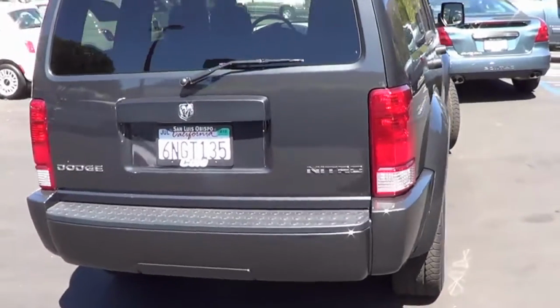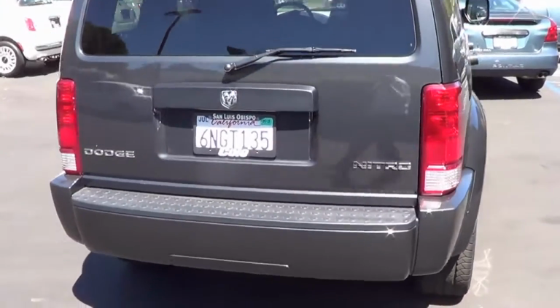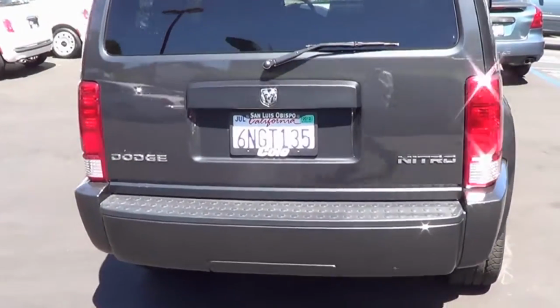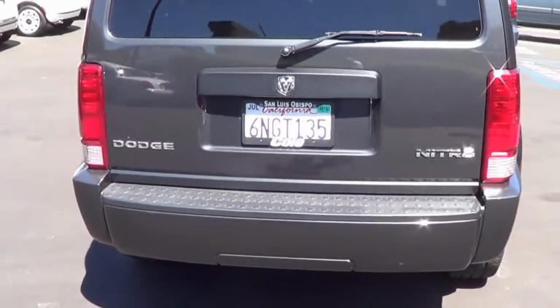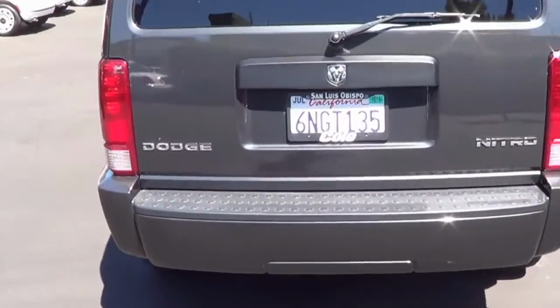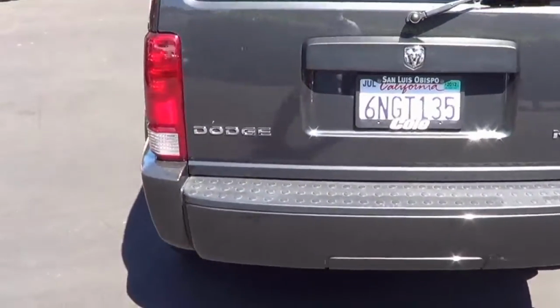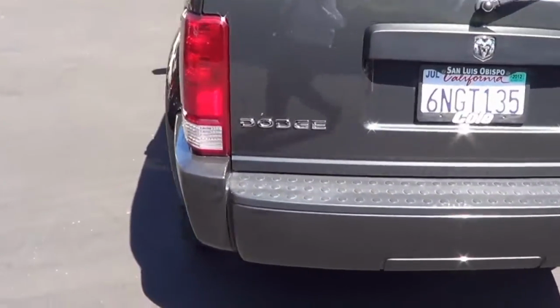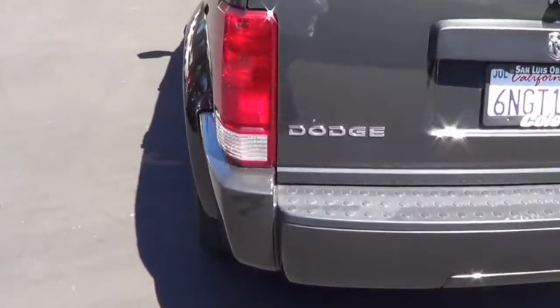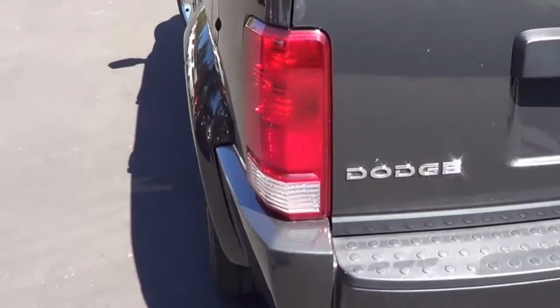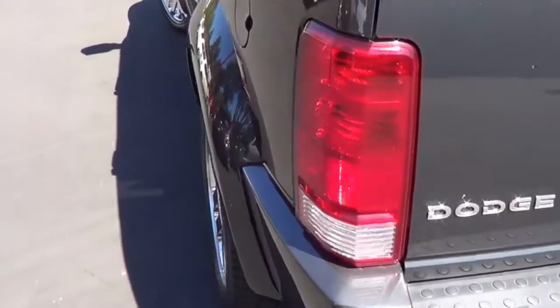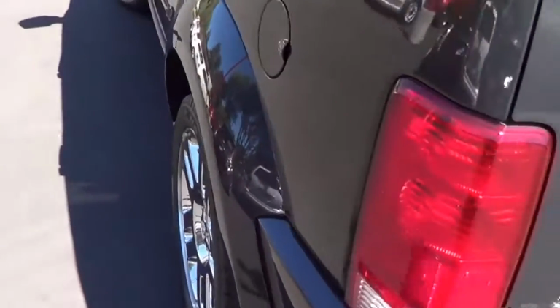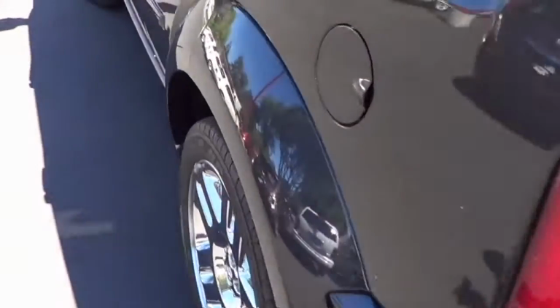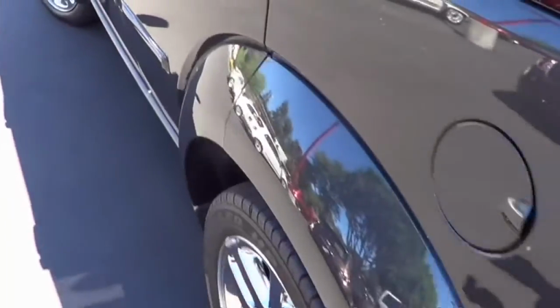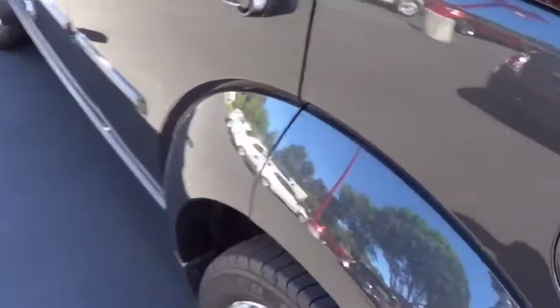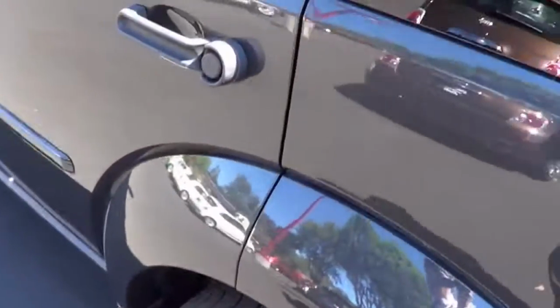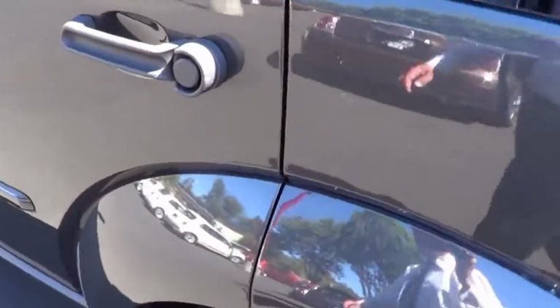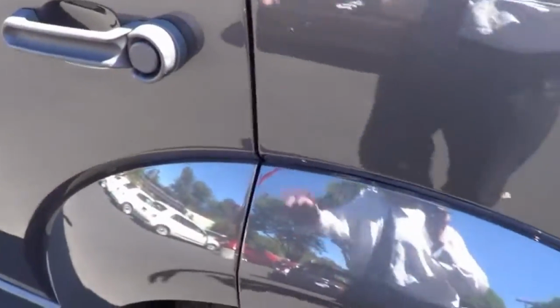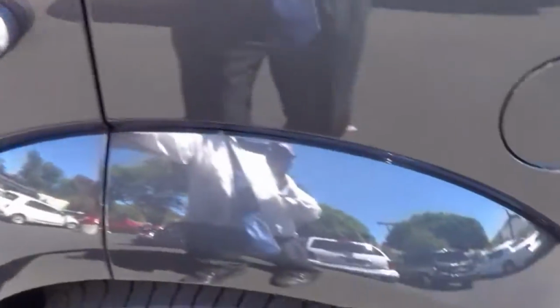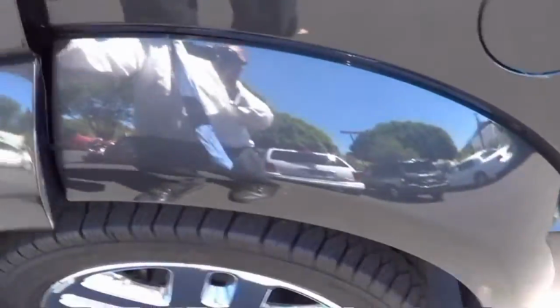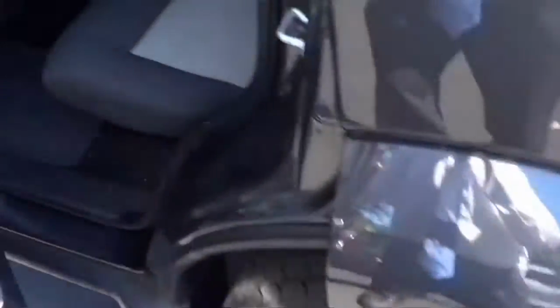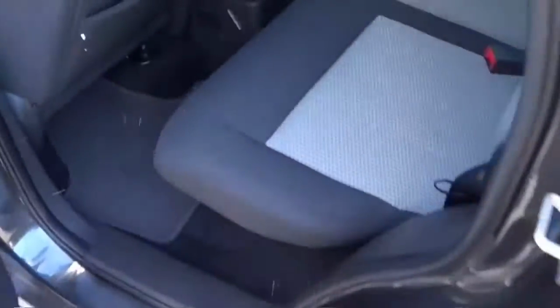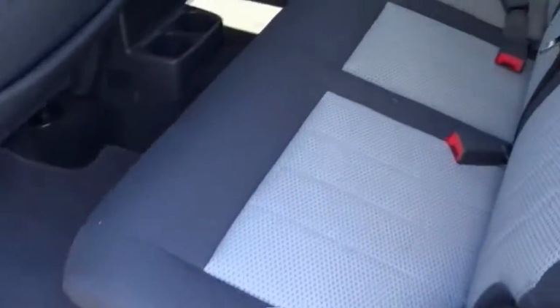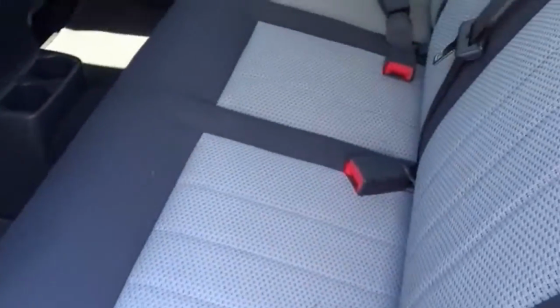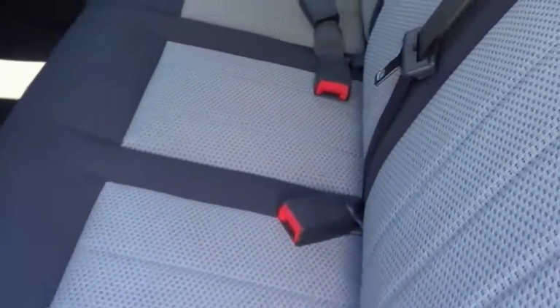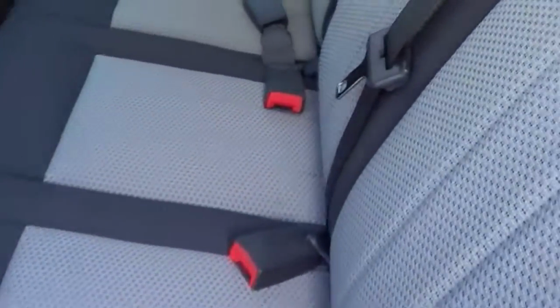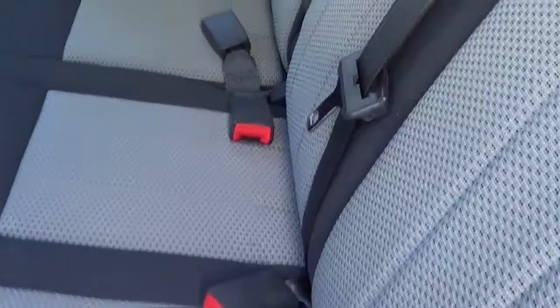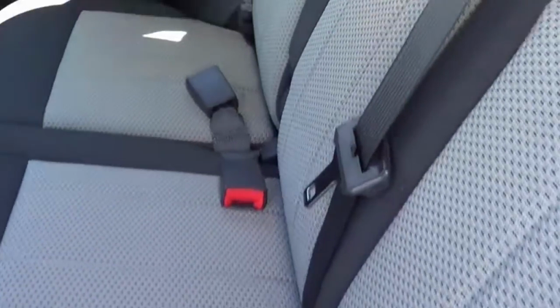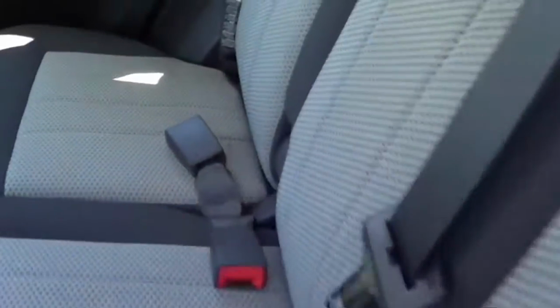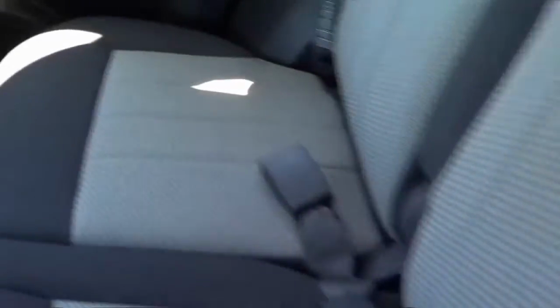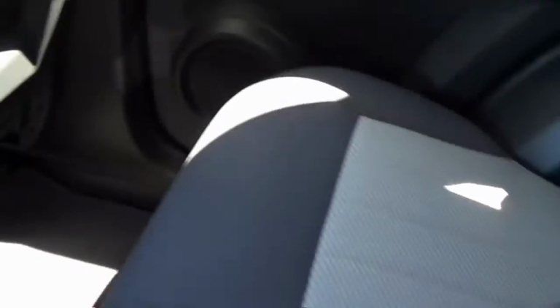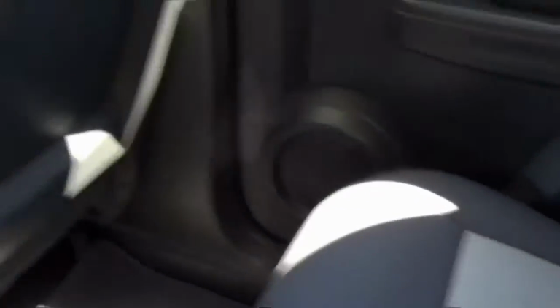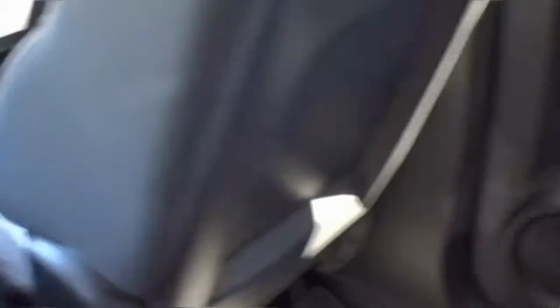You can see it's a gray color — very, very clean. The tires are new on it, brand new tires. Very, very clean both inside and out.